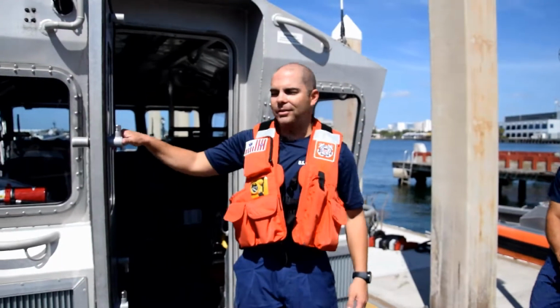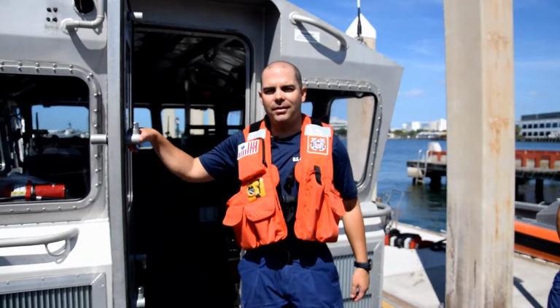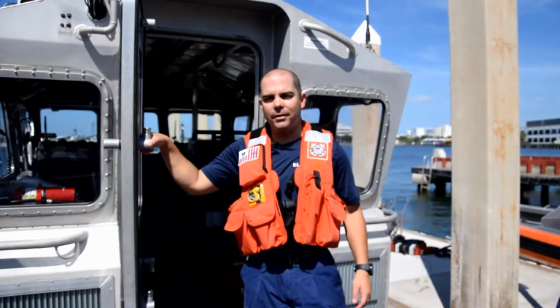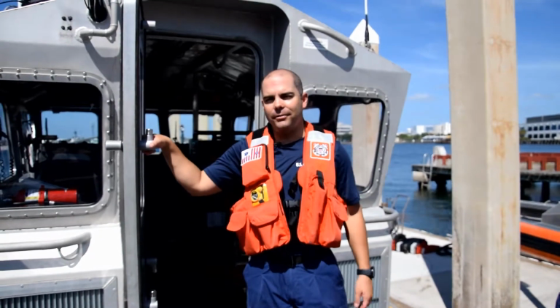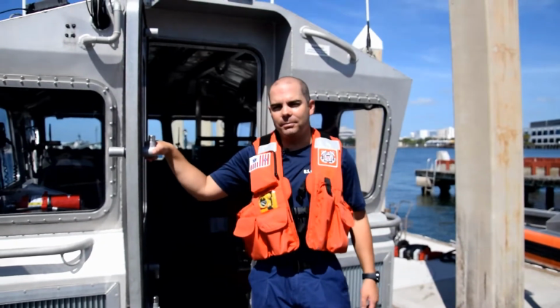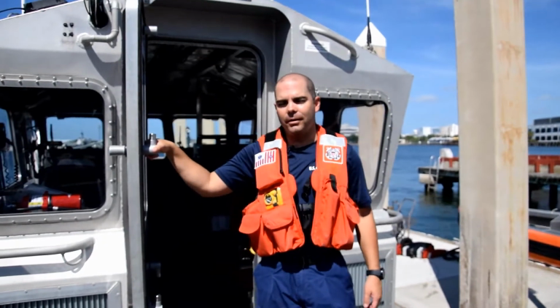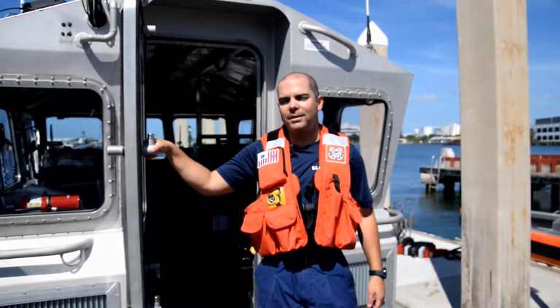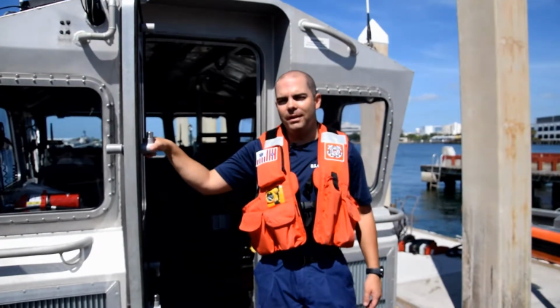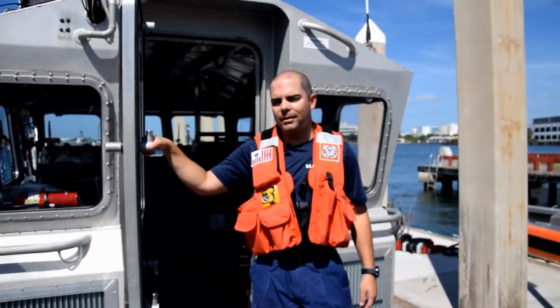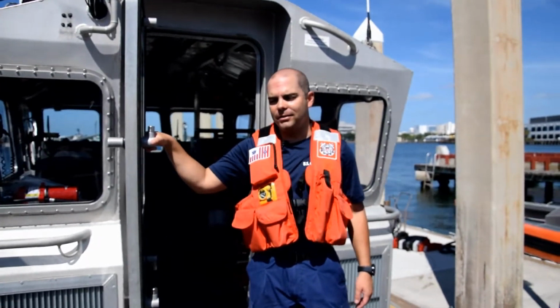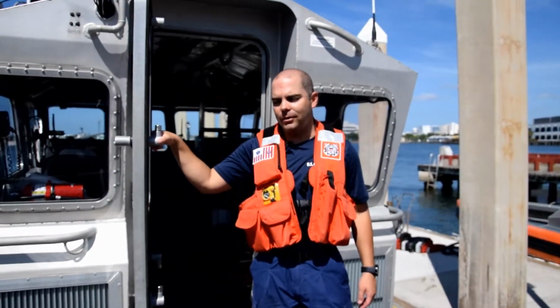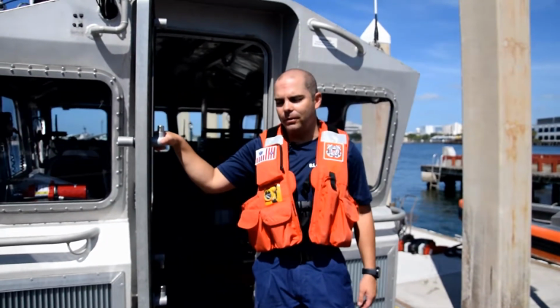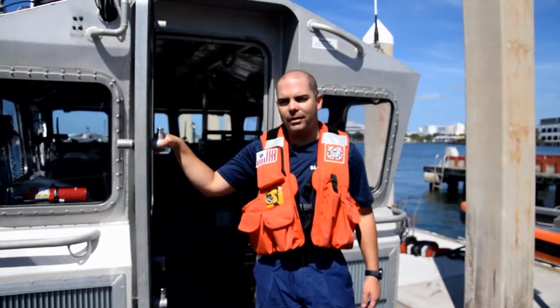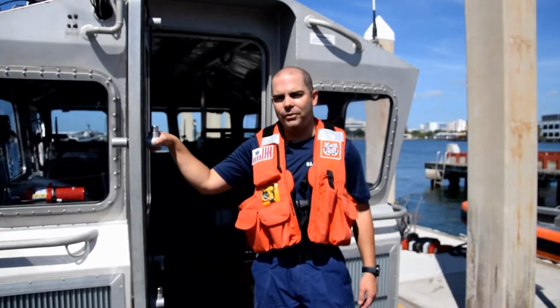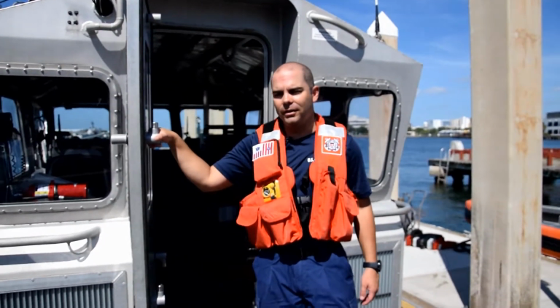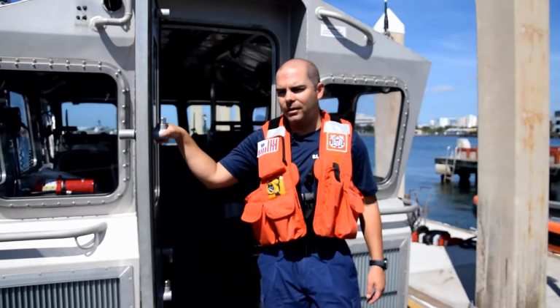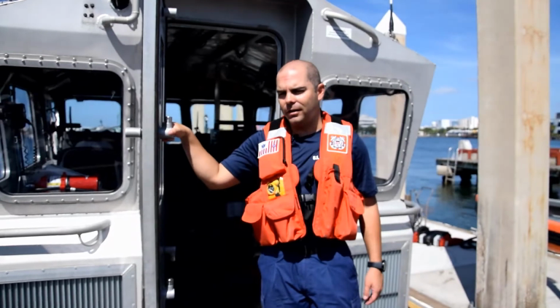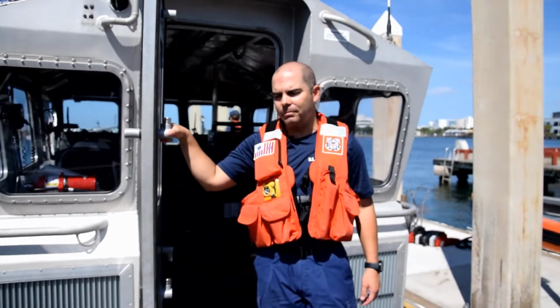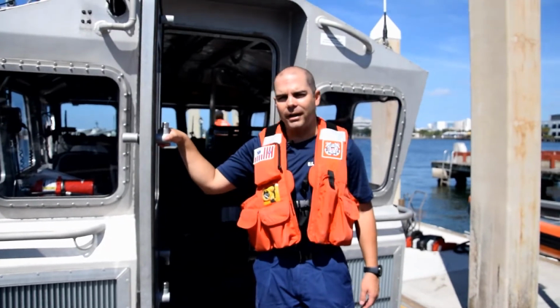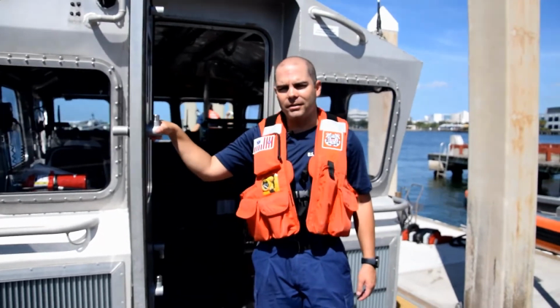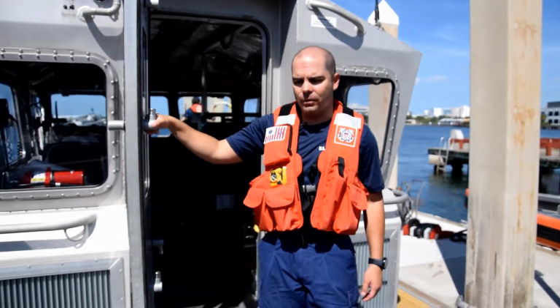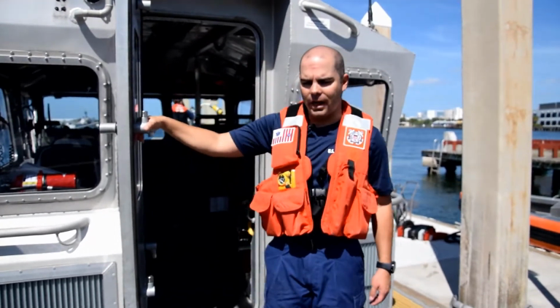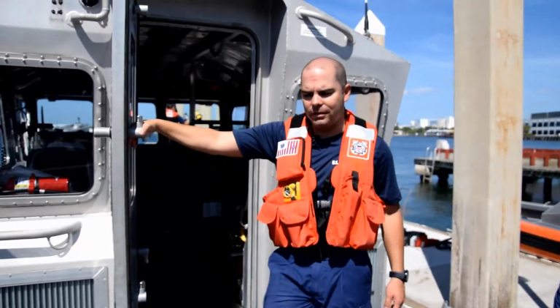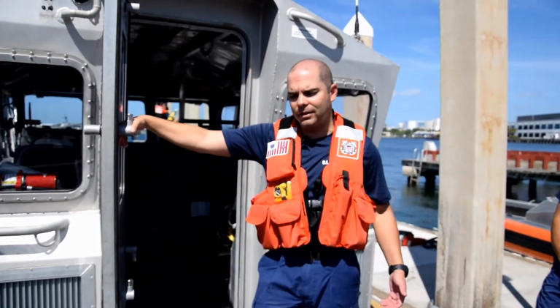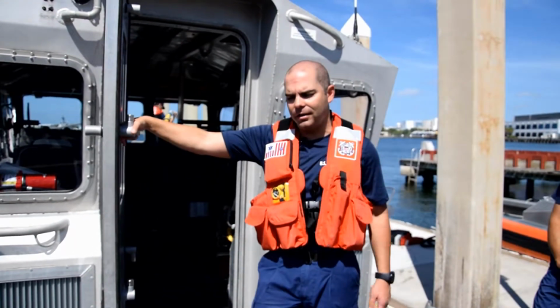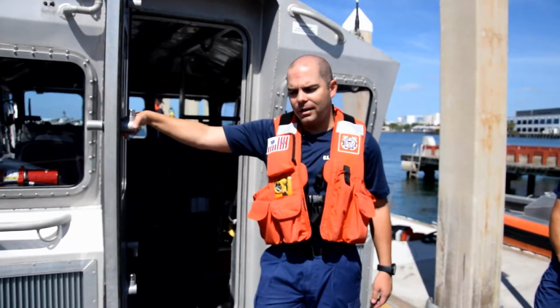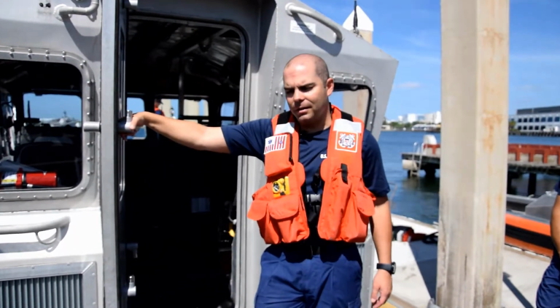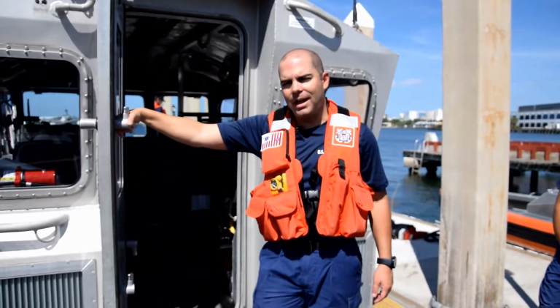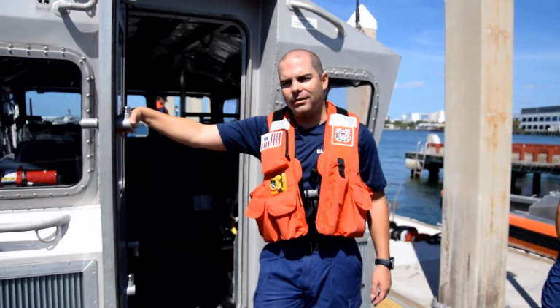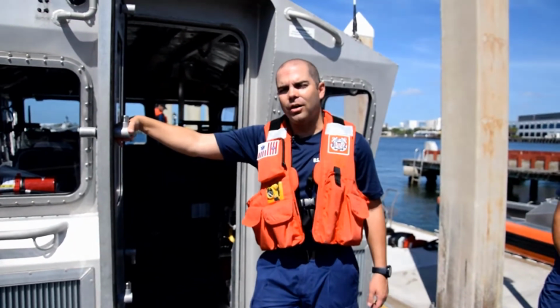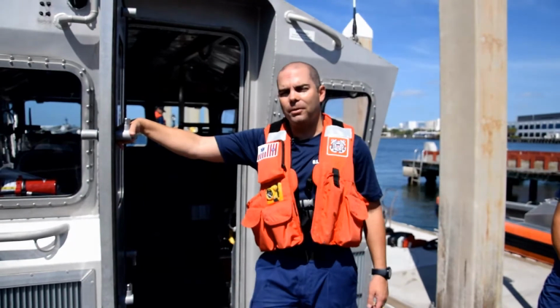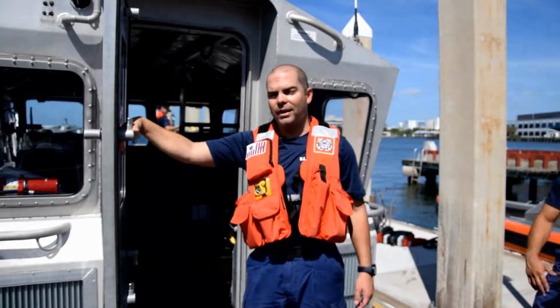This is our 45-foot response boat medium. This is our go-to boat for anything offshore, boat fires, and especially any kind of boats that have a large number of personnel.